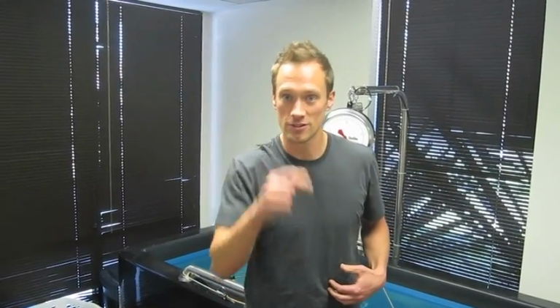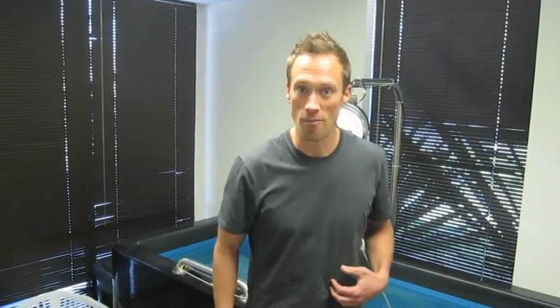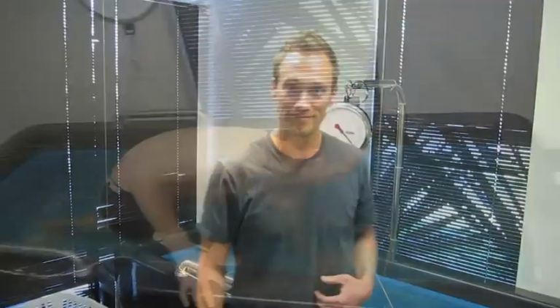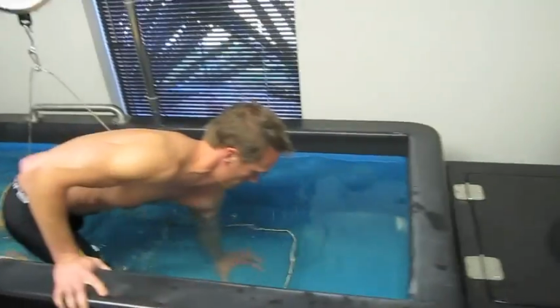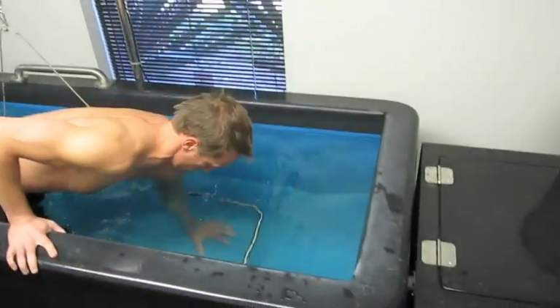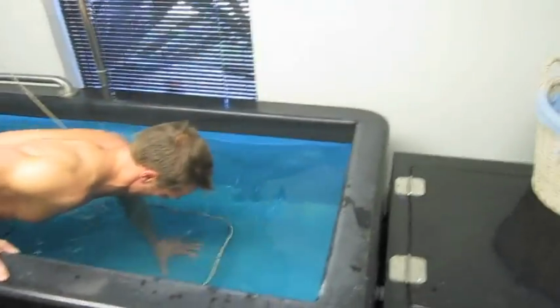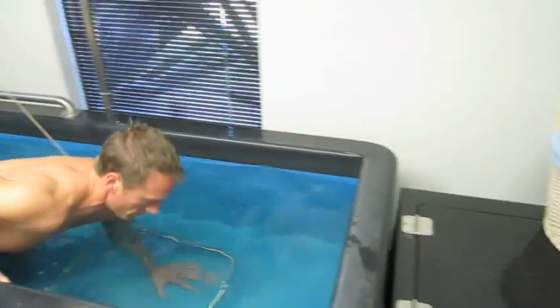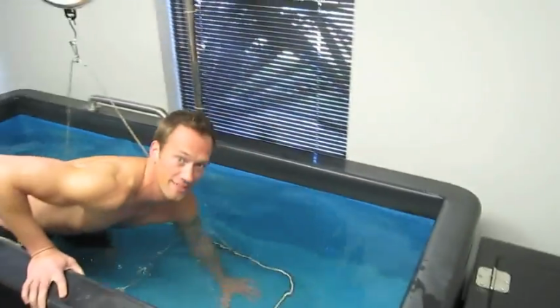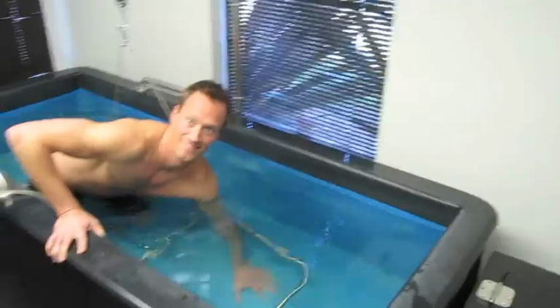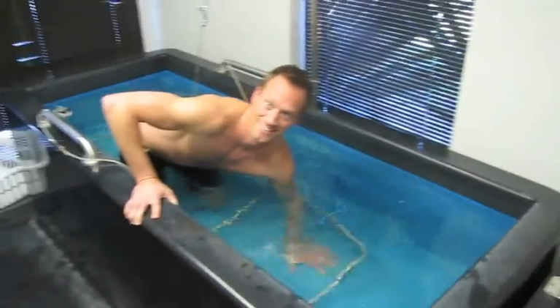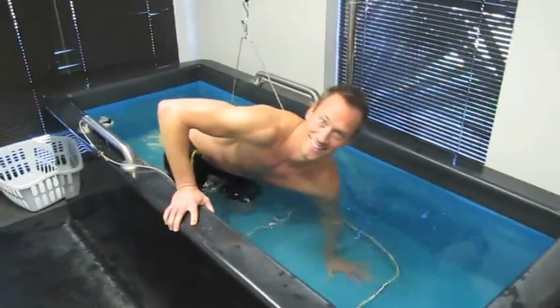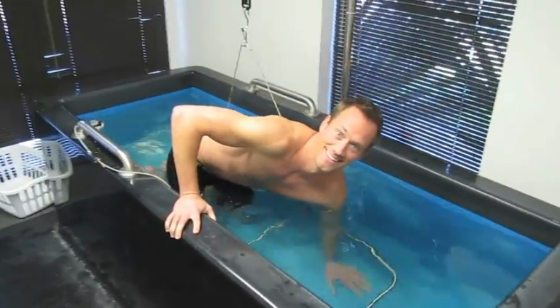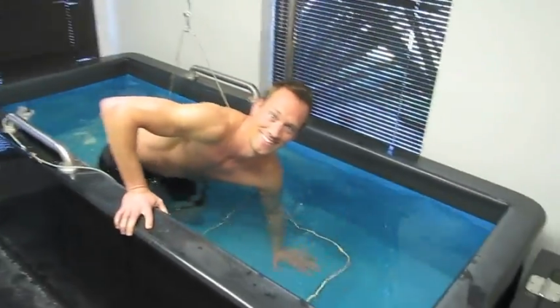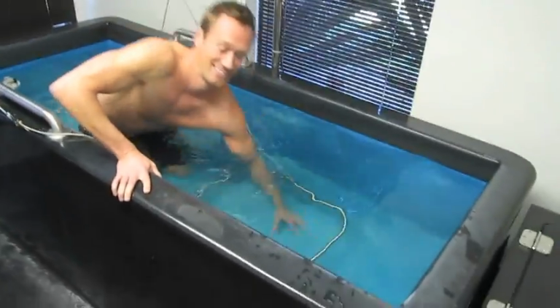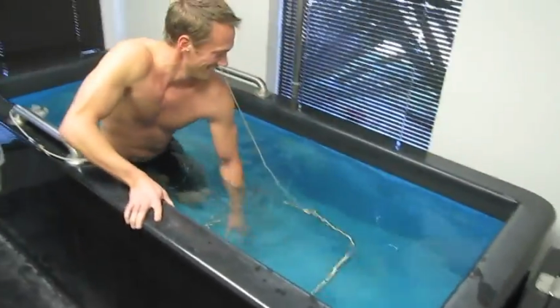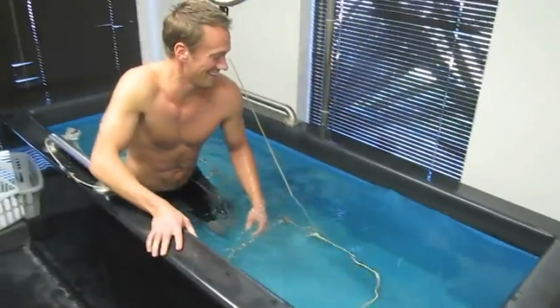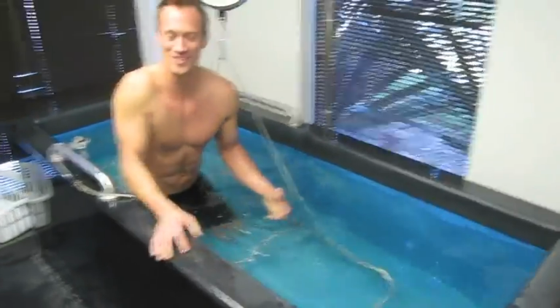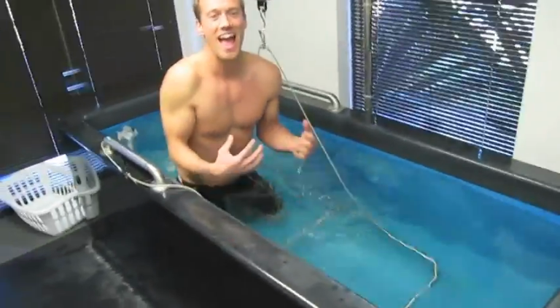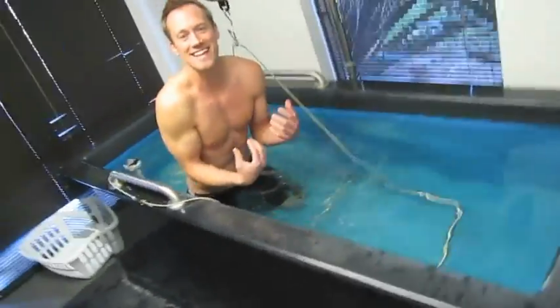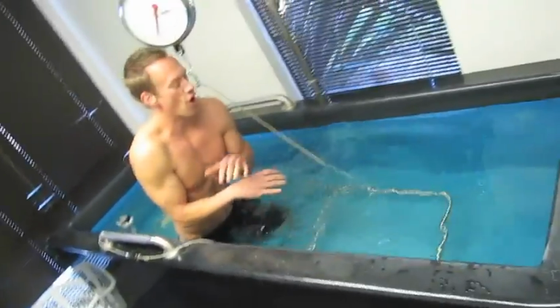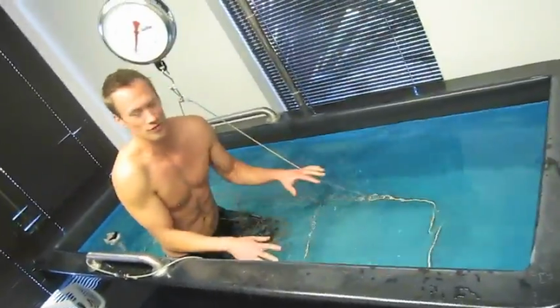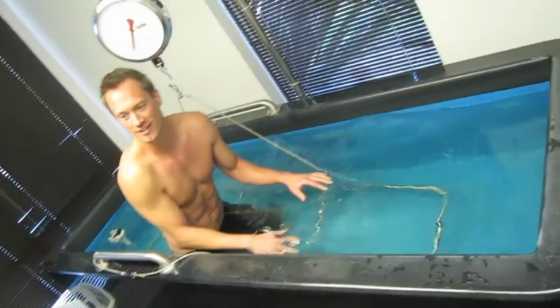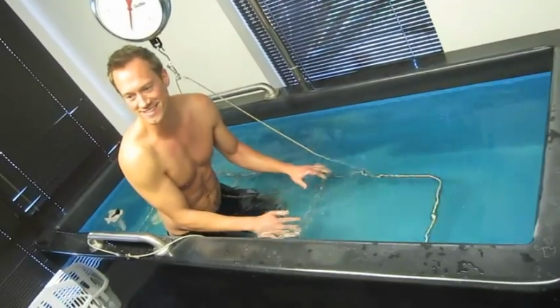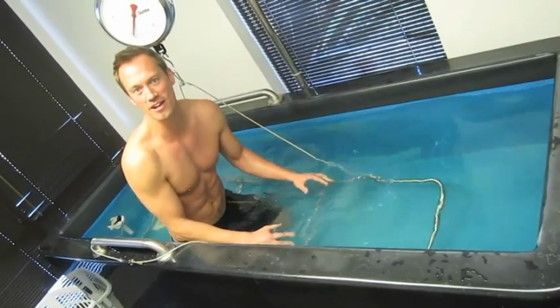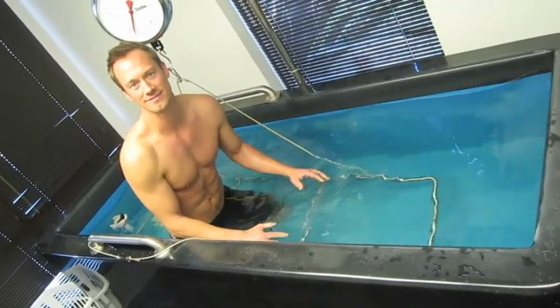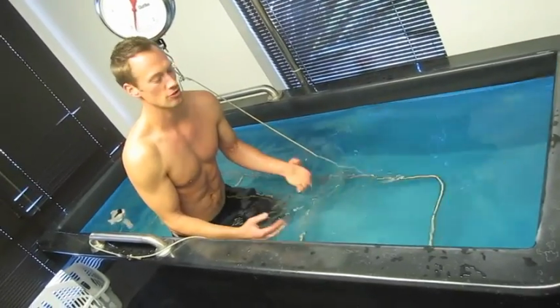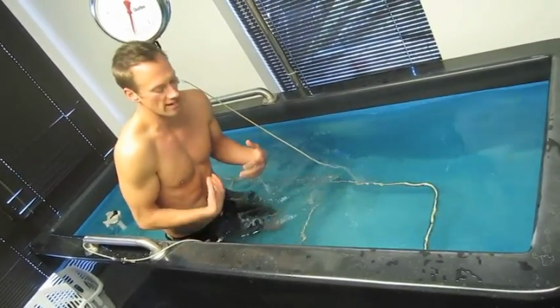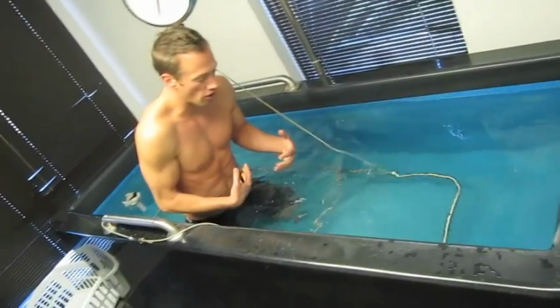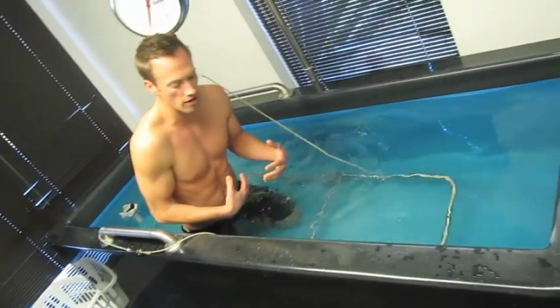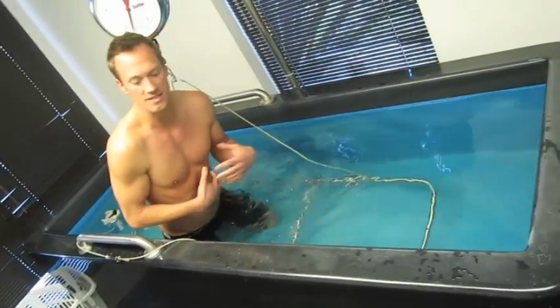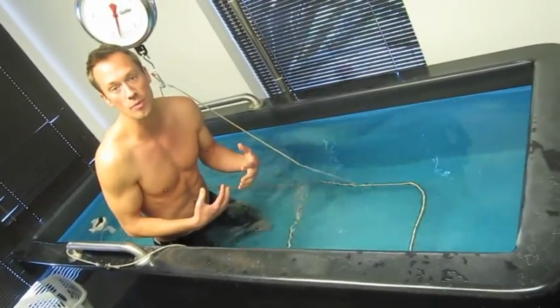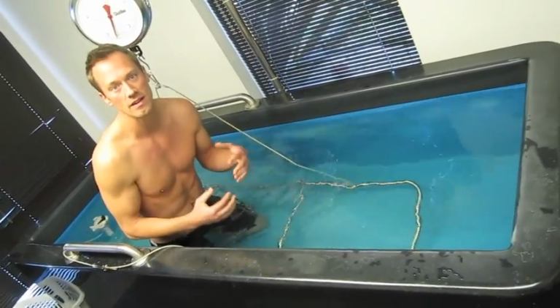So here we go. That's scary — I'm going to be nervous. You have to just exhale all of your air. You have to exhale all of your air because air will be confused as fat.